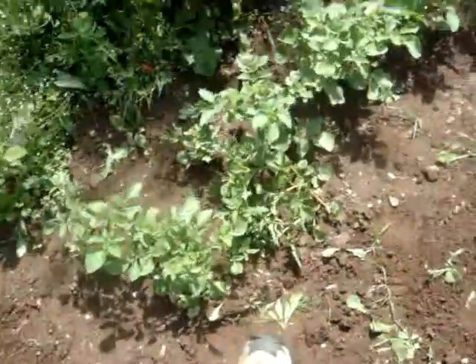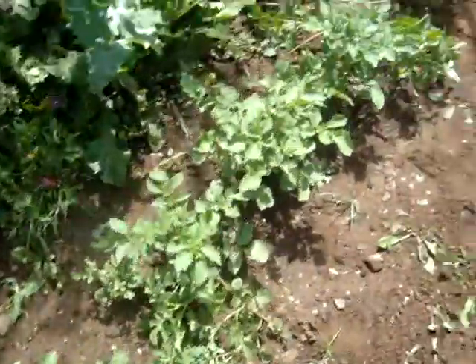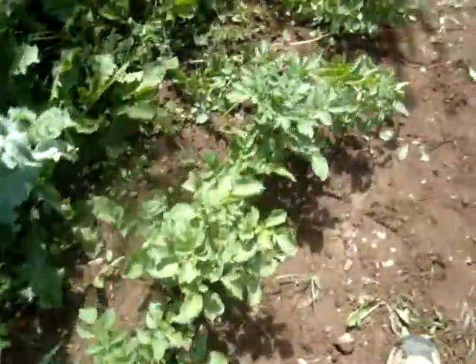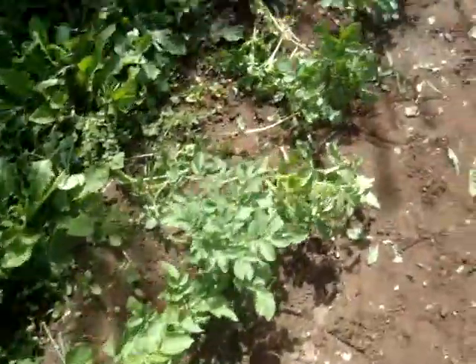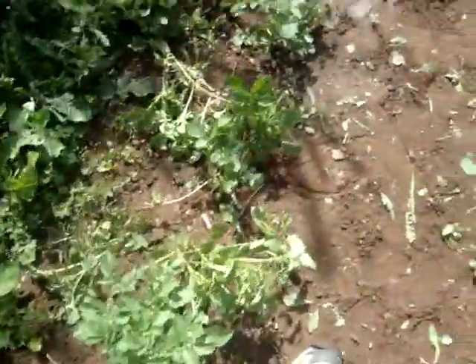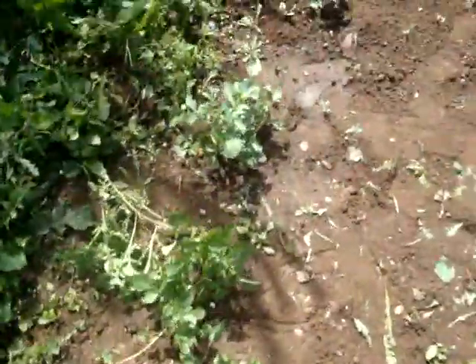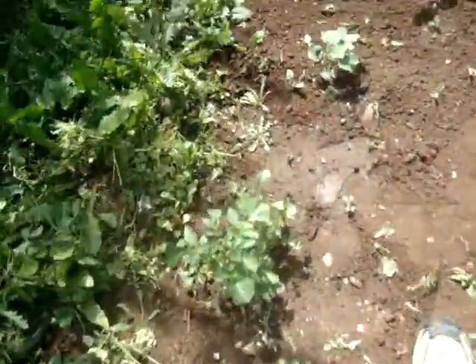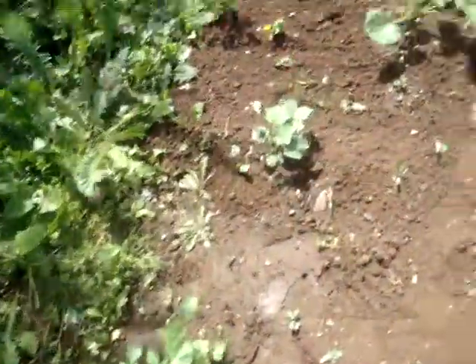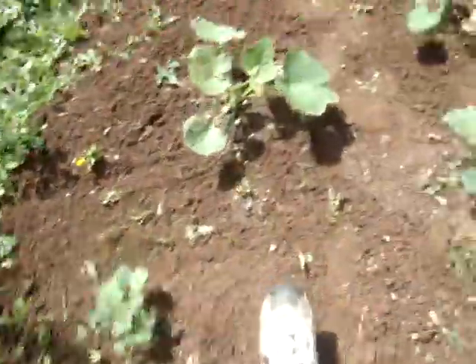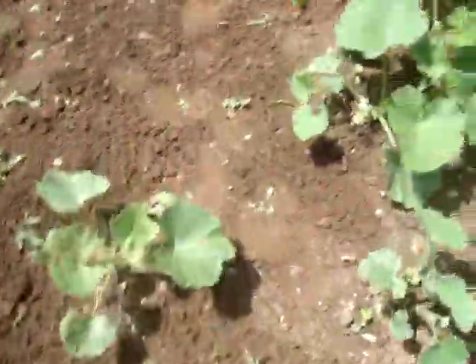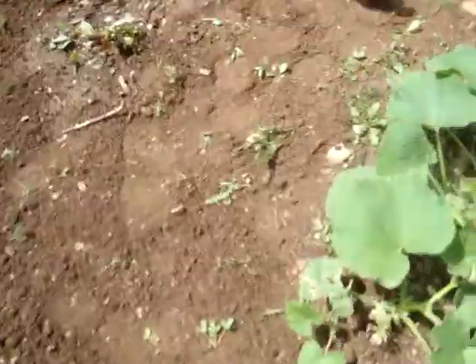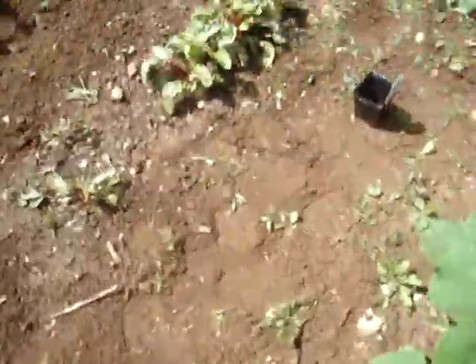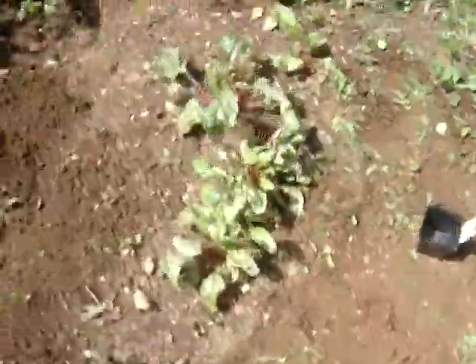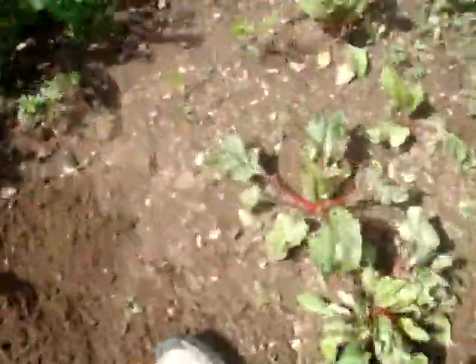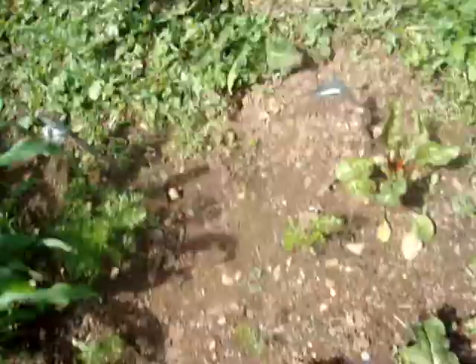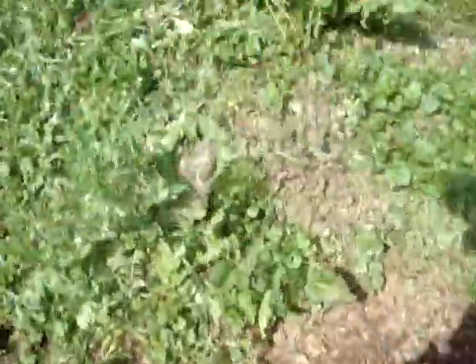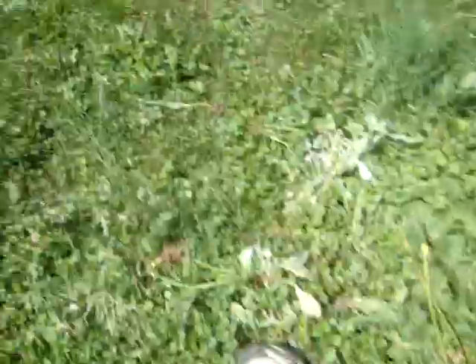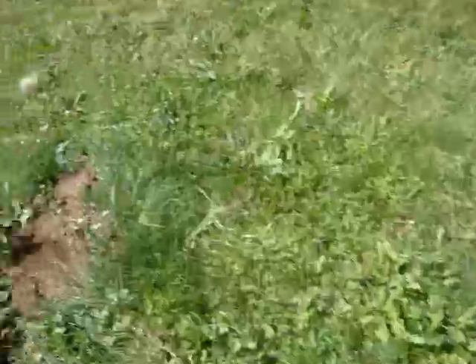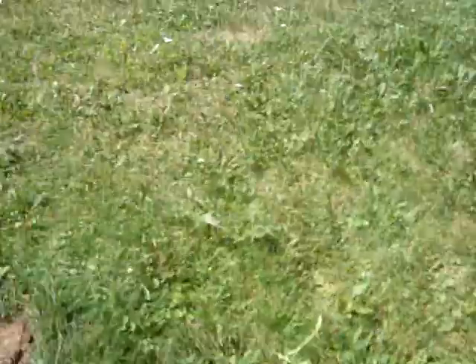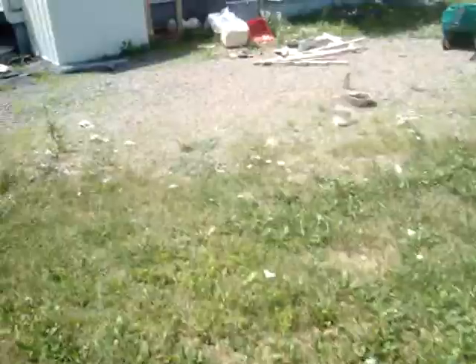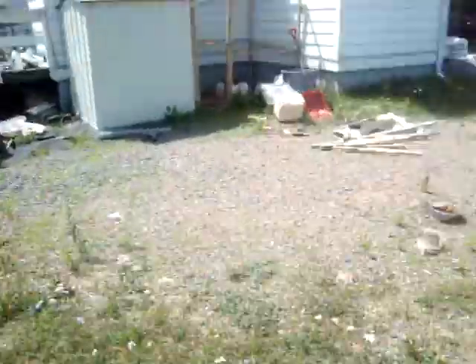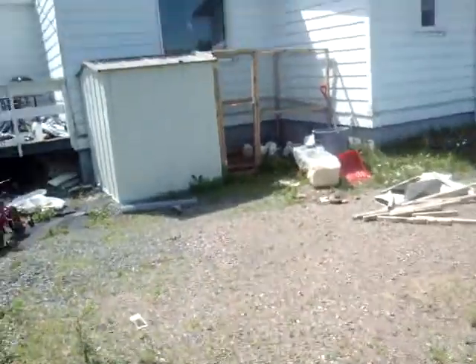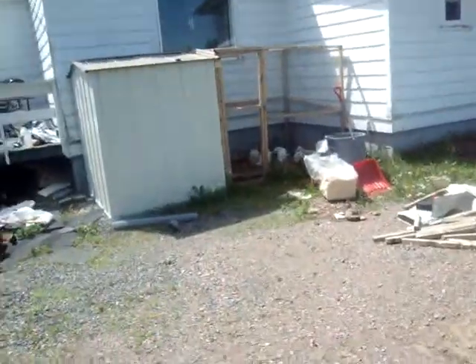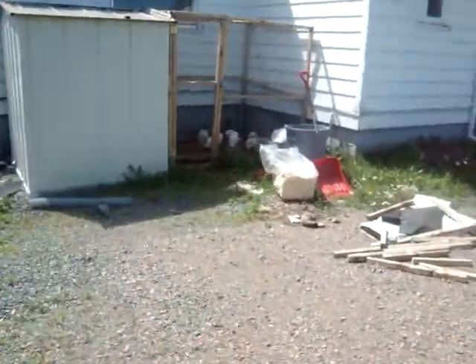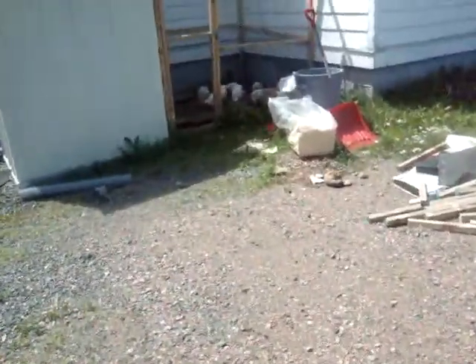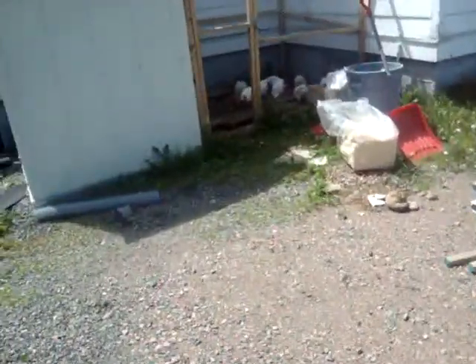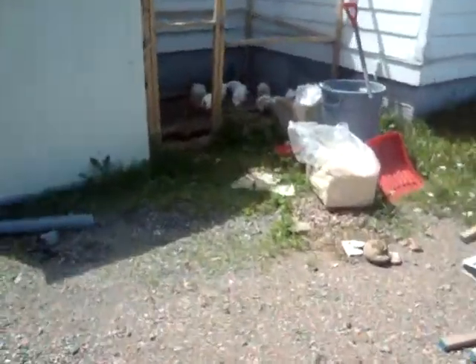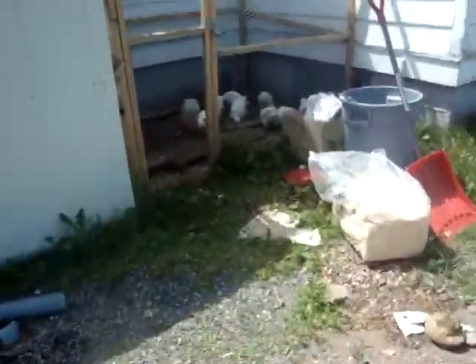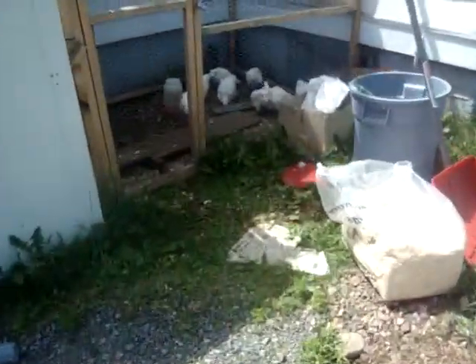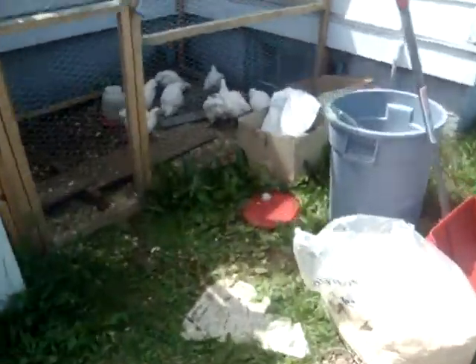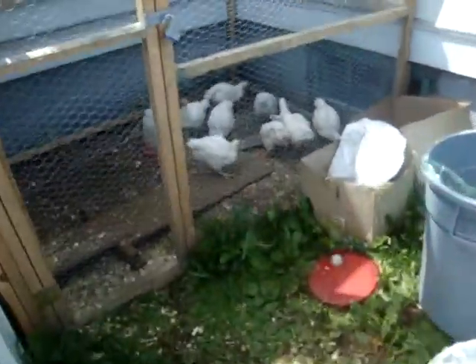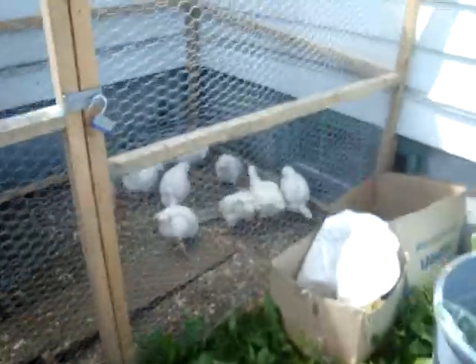Potatoes, potatoes, potatoes. And chickens, which are looking pretty tasty.